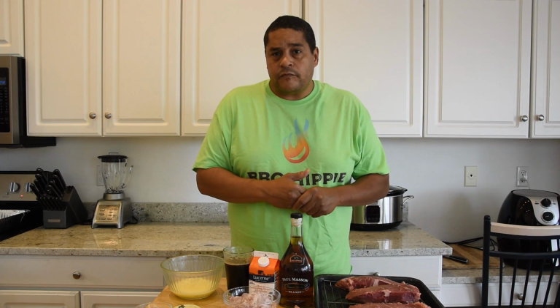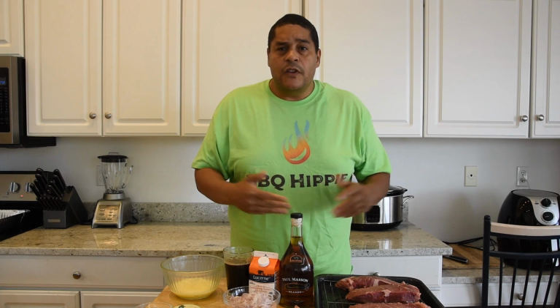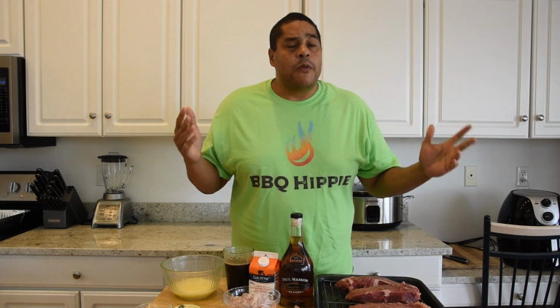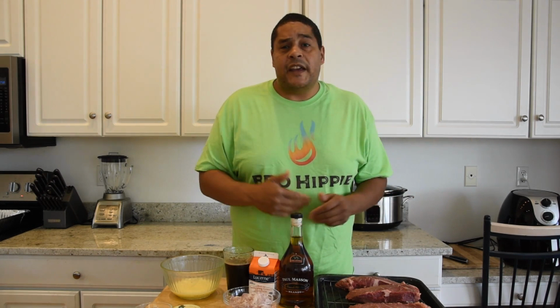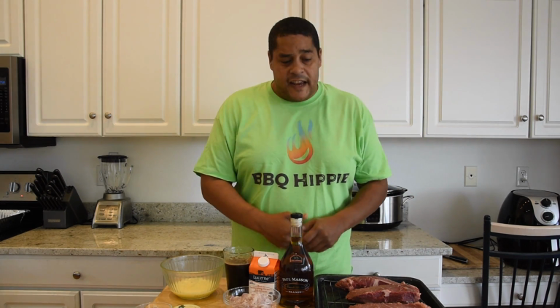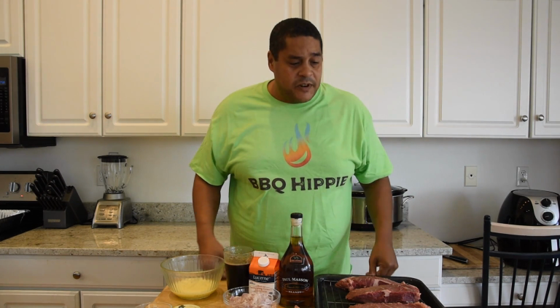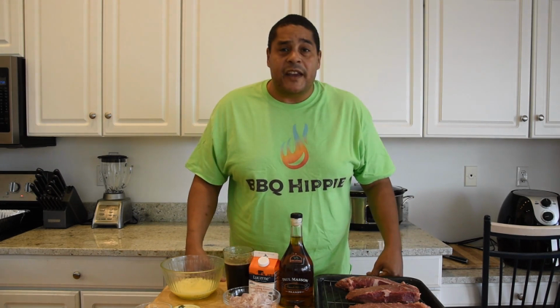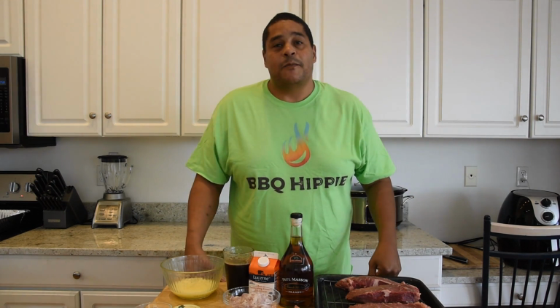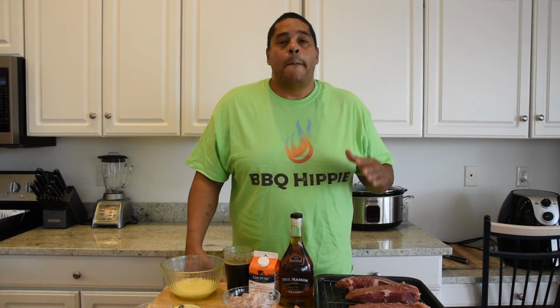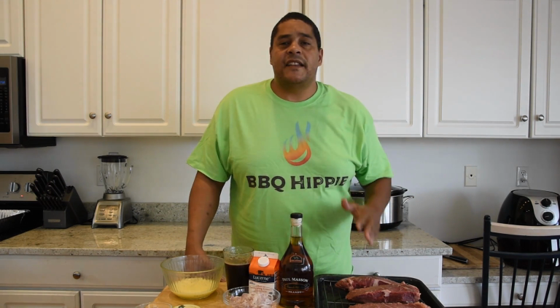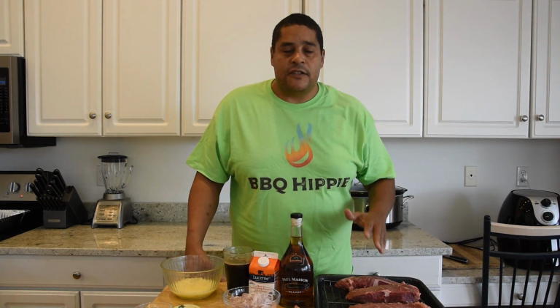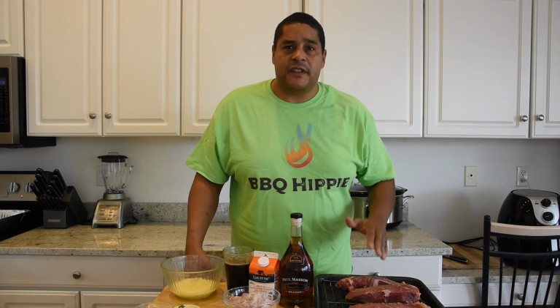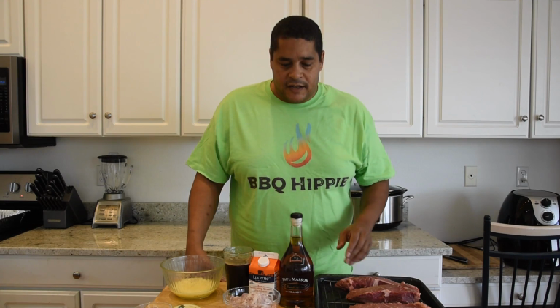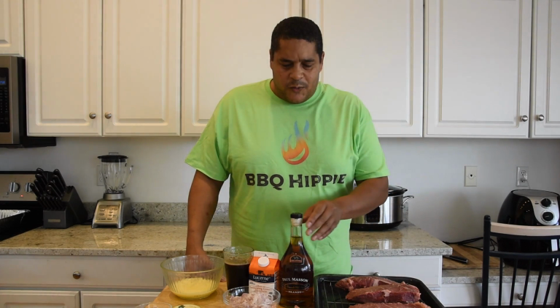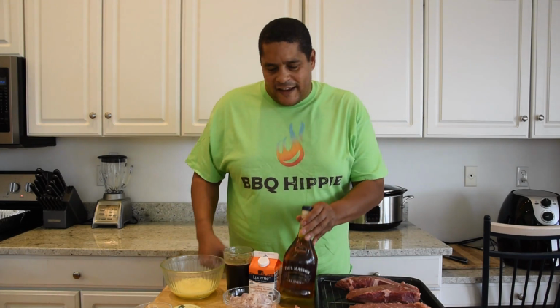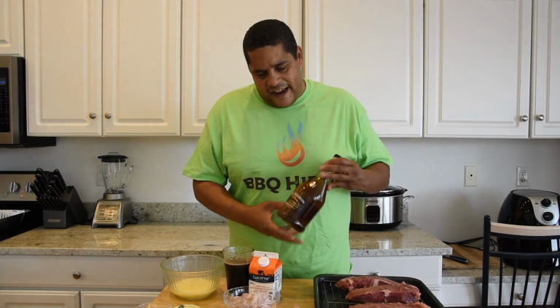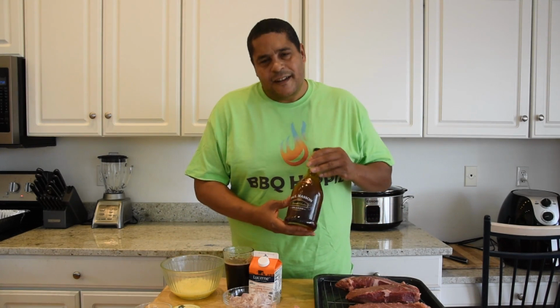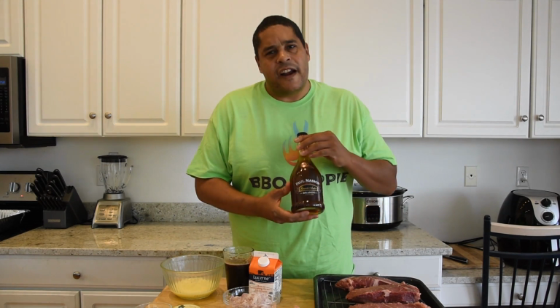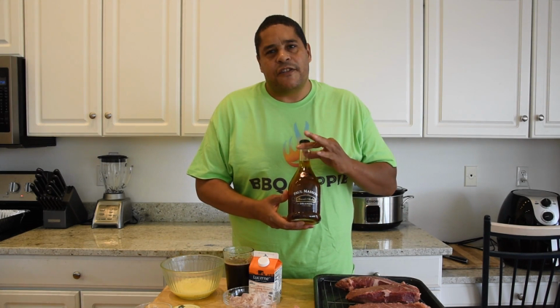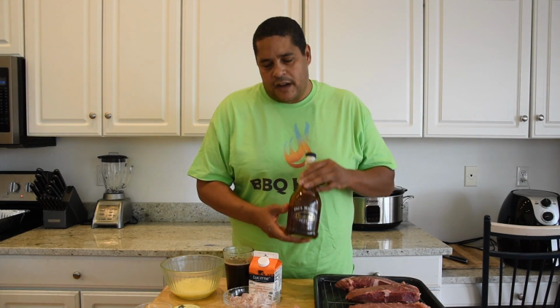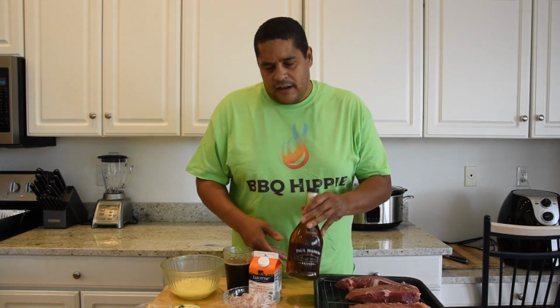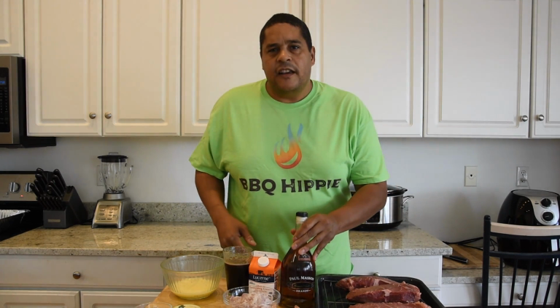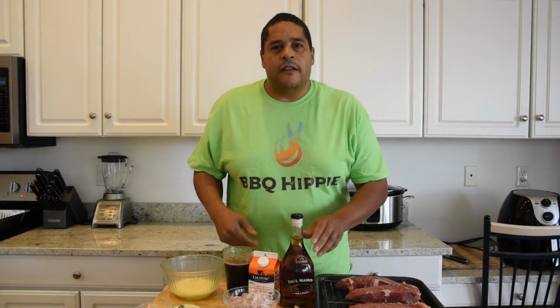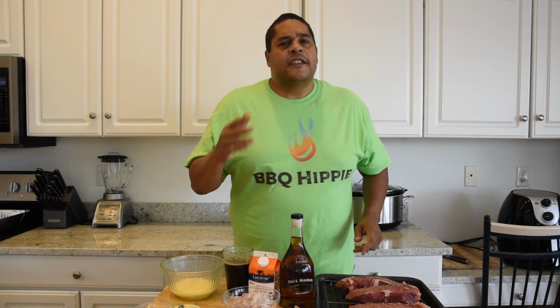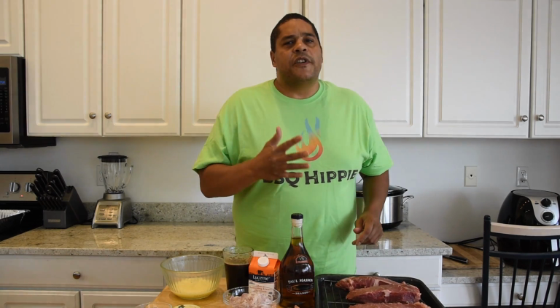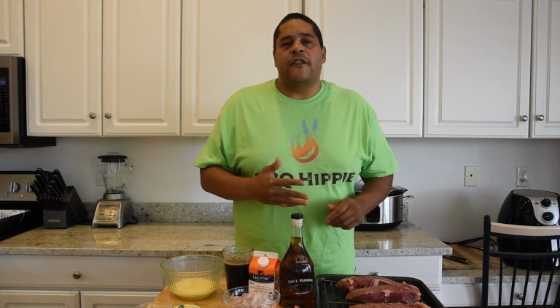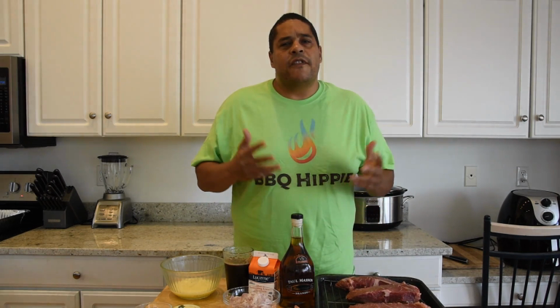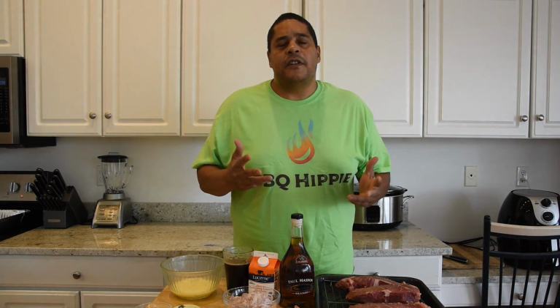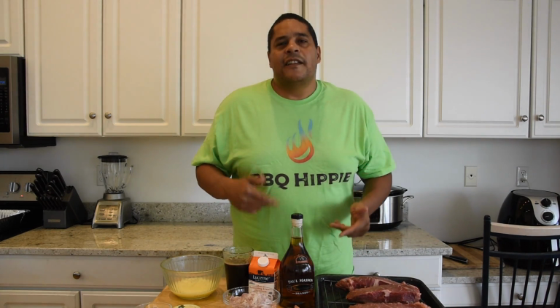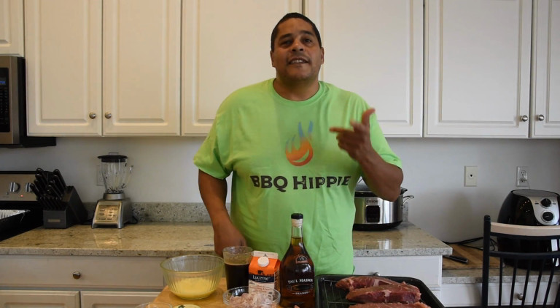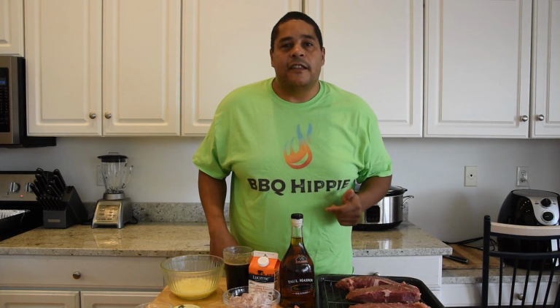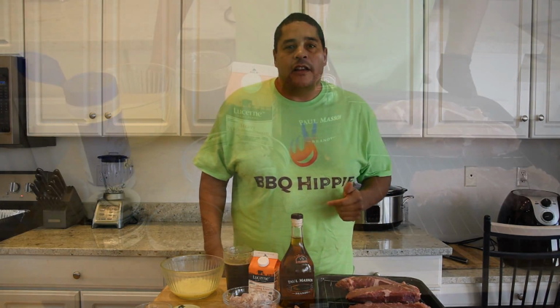What we're gonna be making today is some pan-seared strip steaks with a nice brandy cream sauce. This is a pretty straightforward recipe. Let's get into the ingredients.